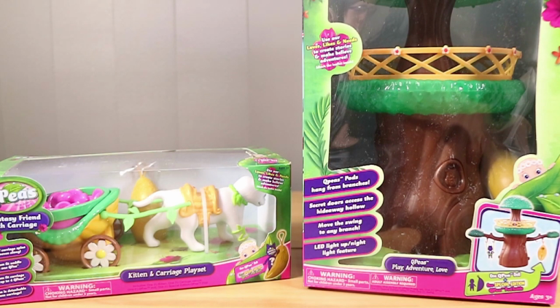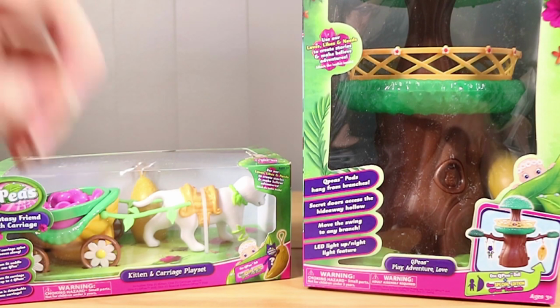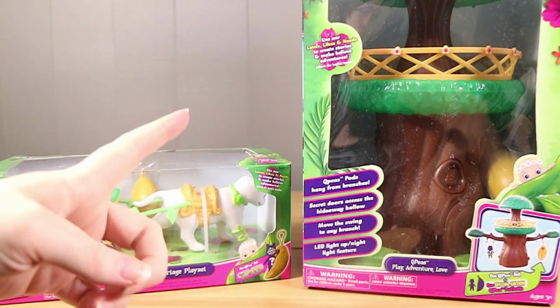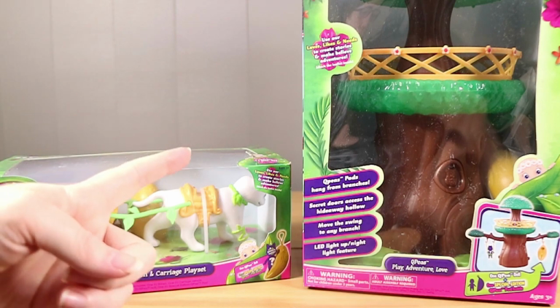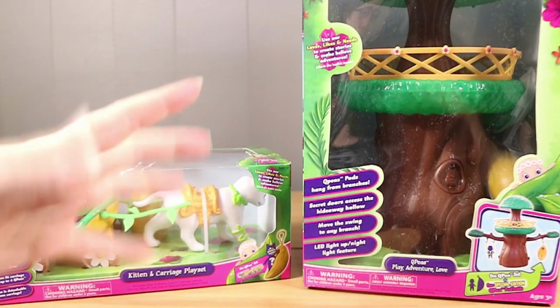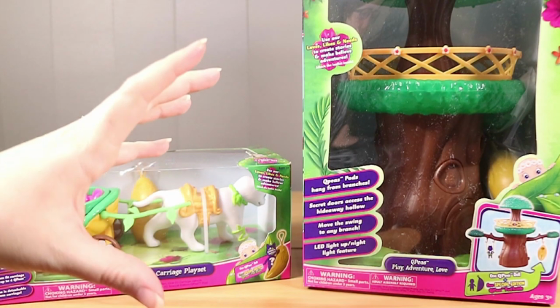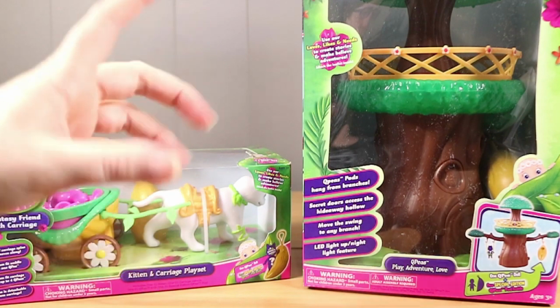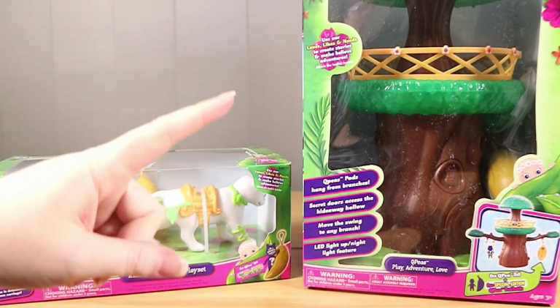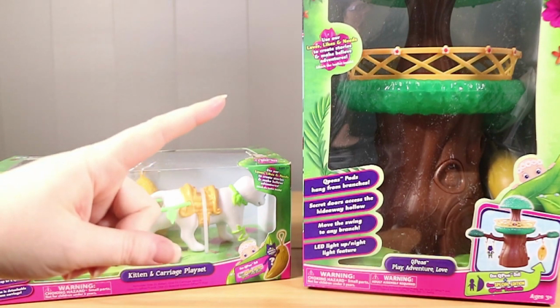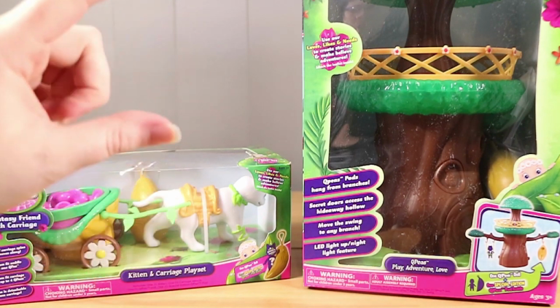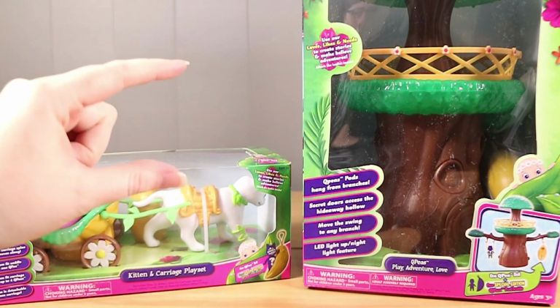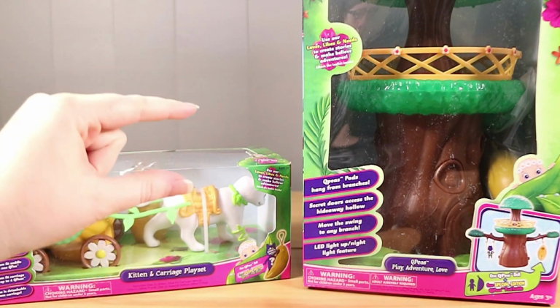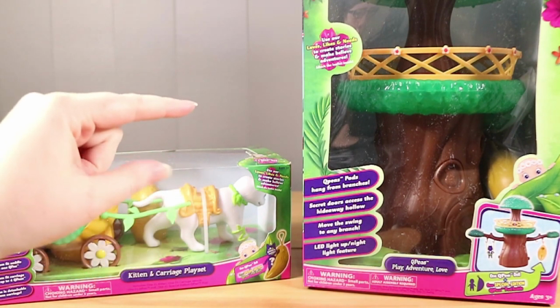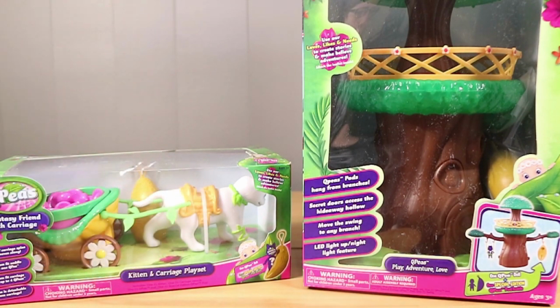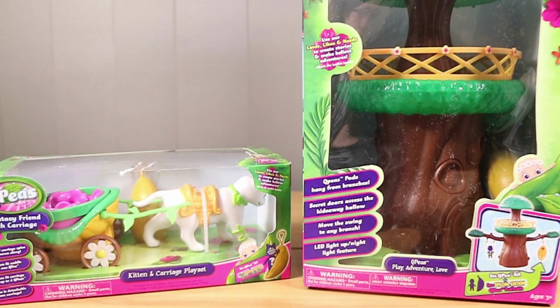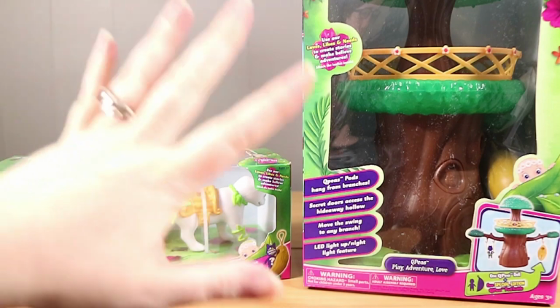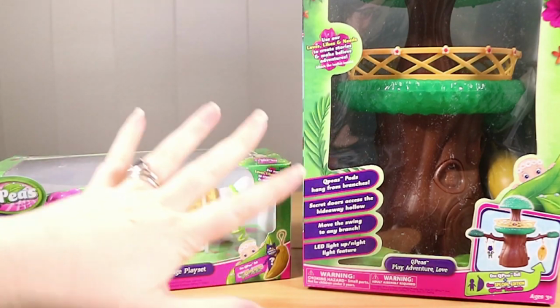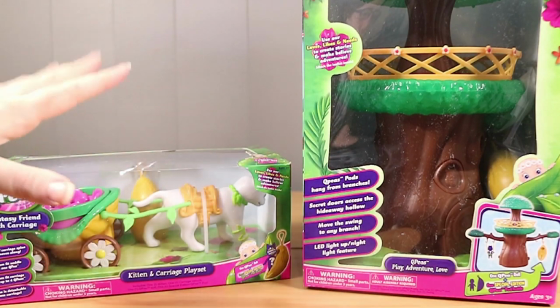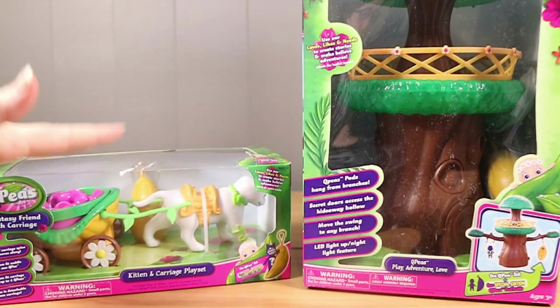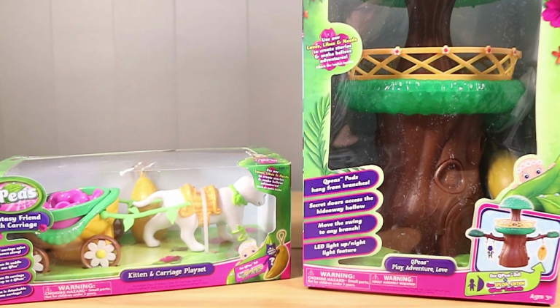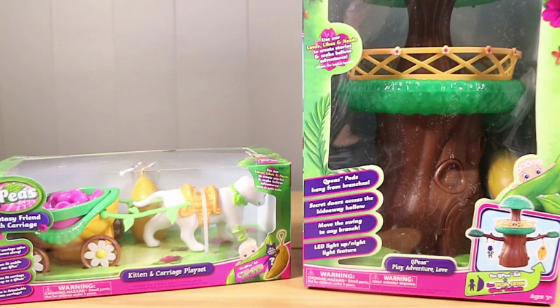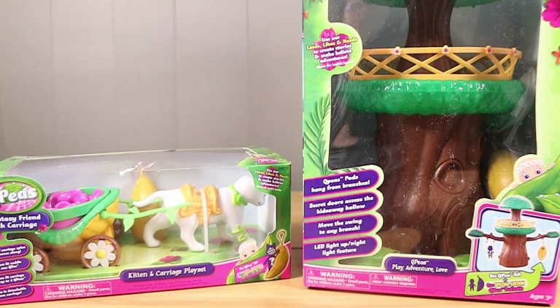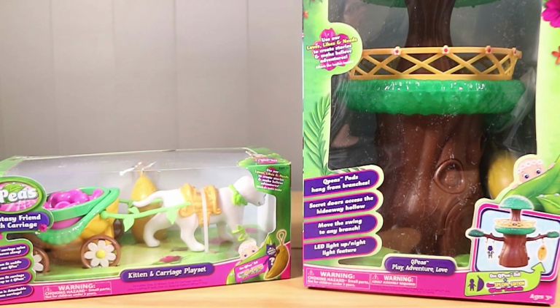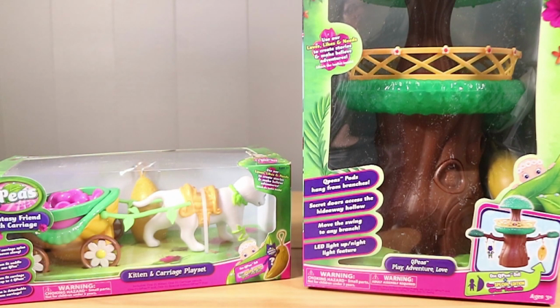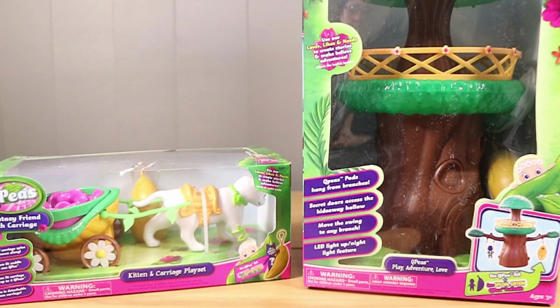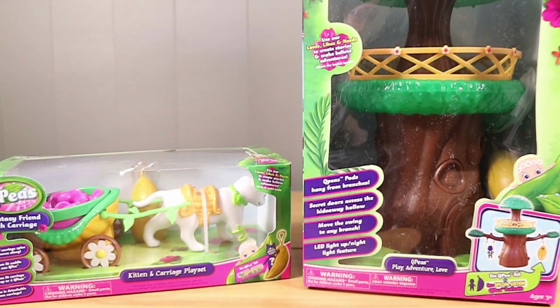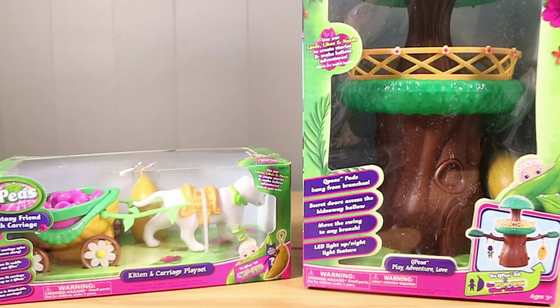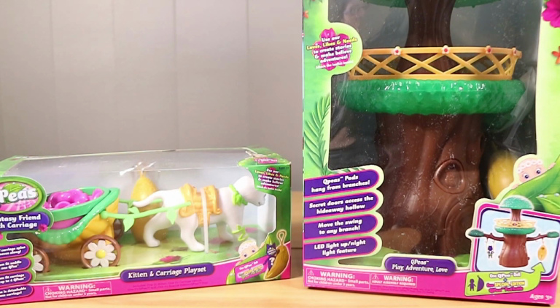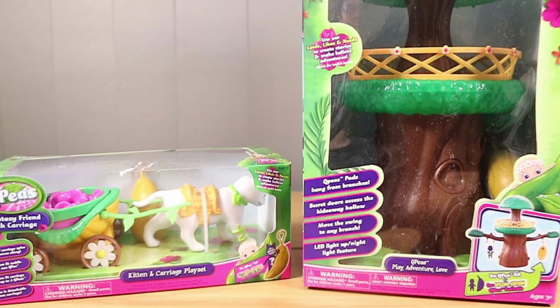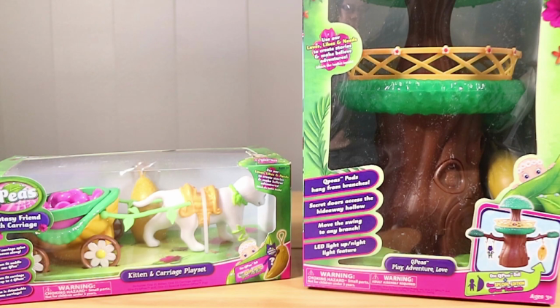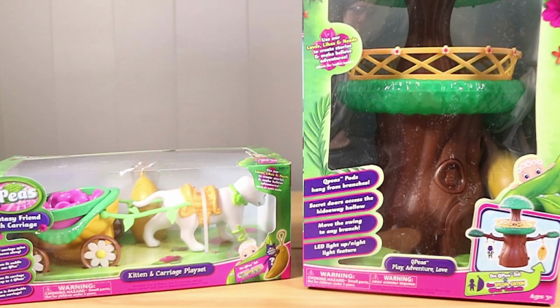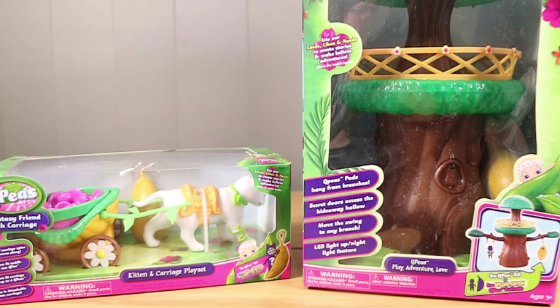So we reviewed a couple - like a three-pack of the dolls before, but these have actually come directly from the company All In Fun for the purpose of review. So thank you very much for sending these to us.